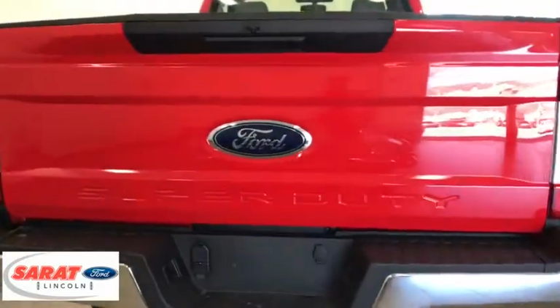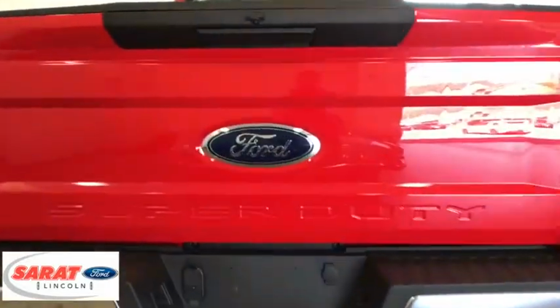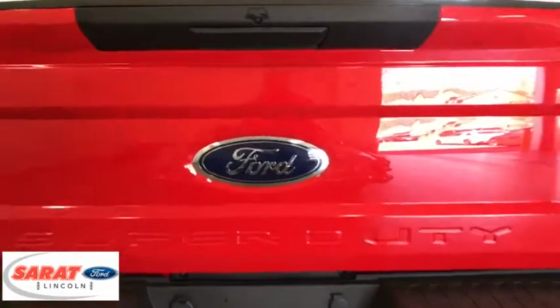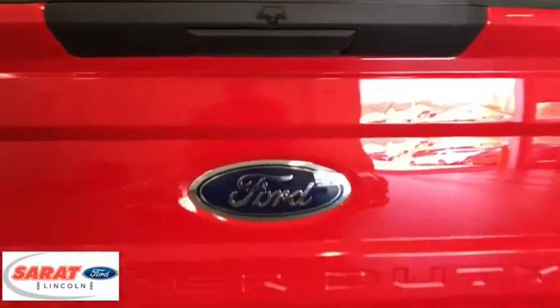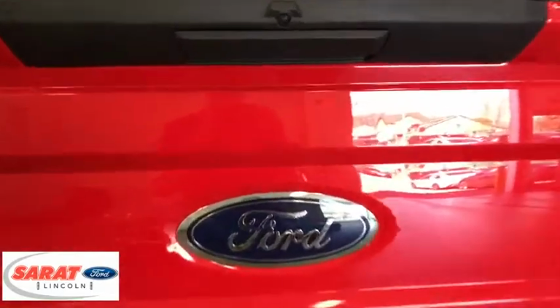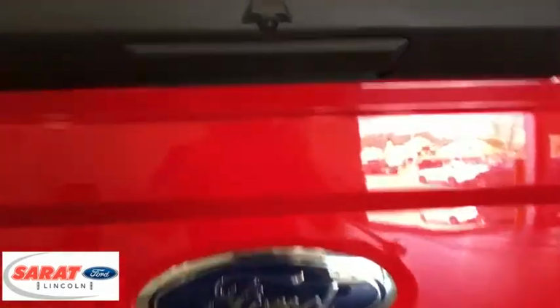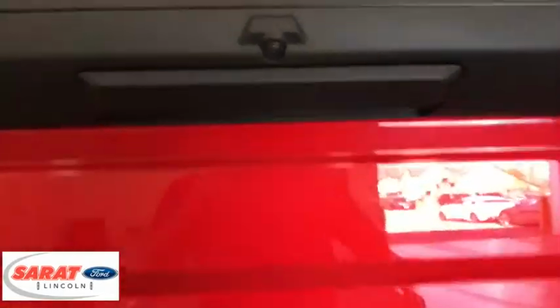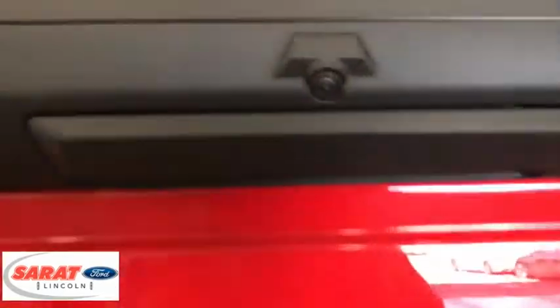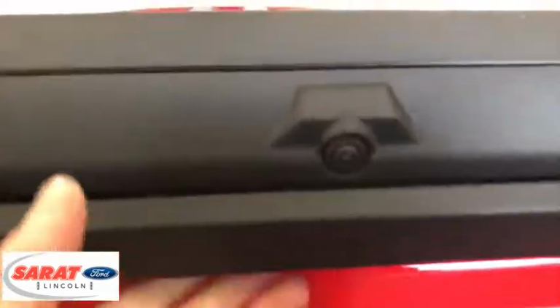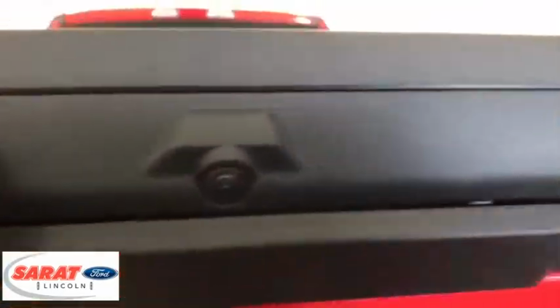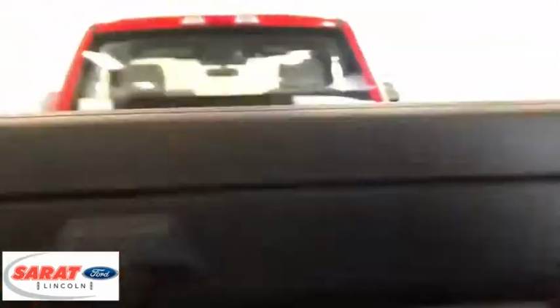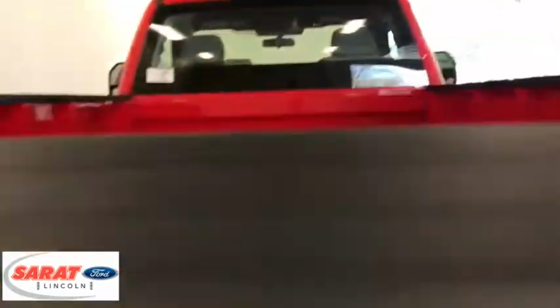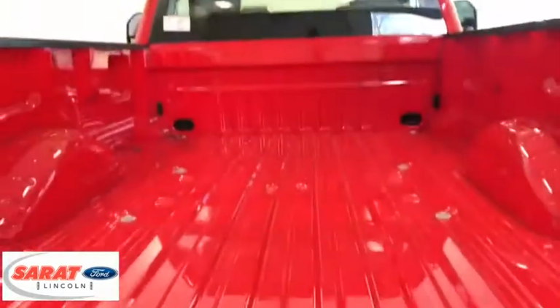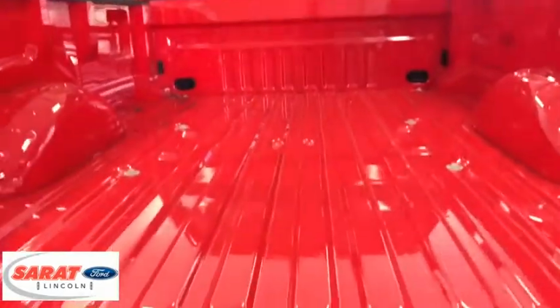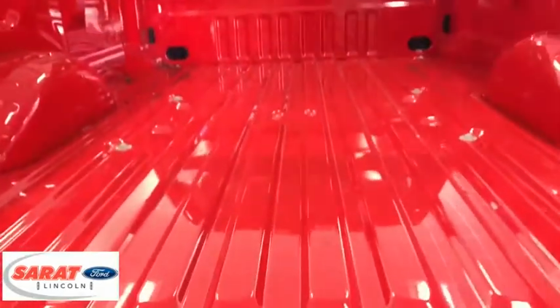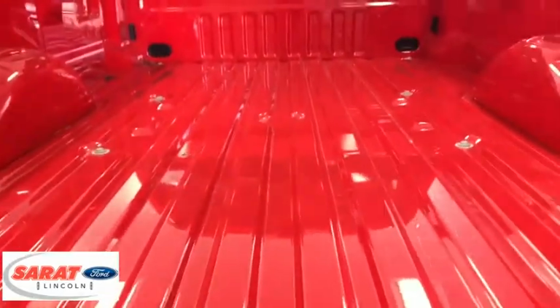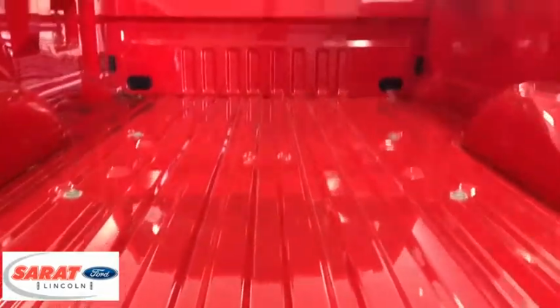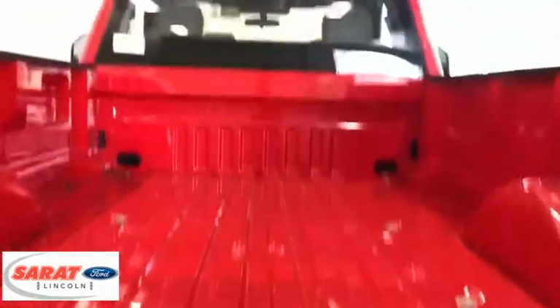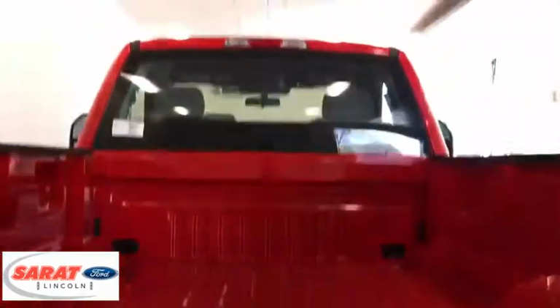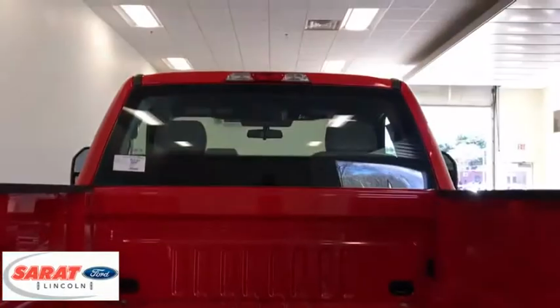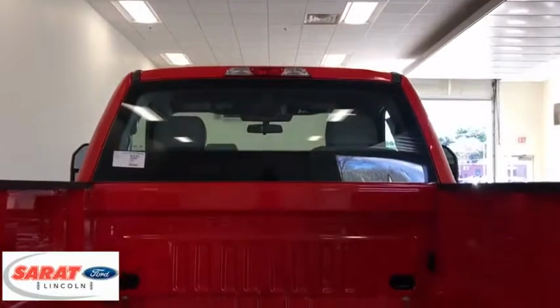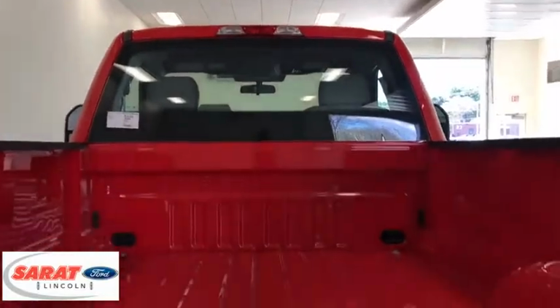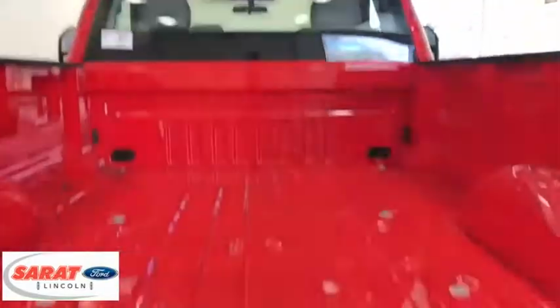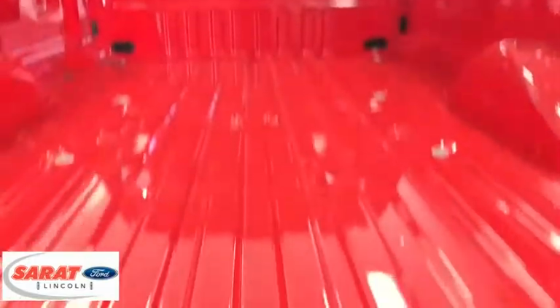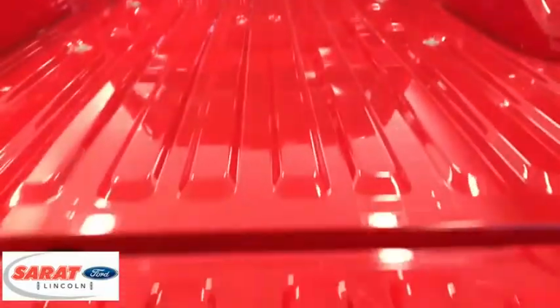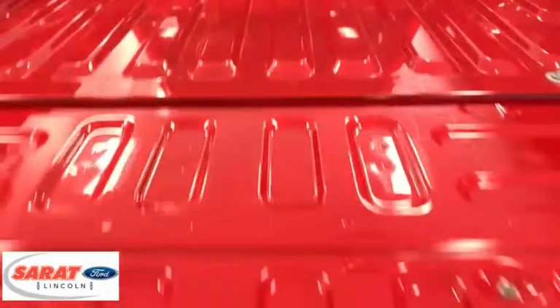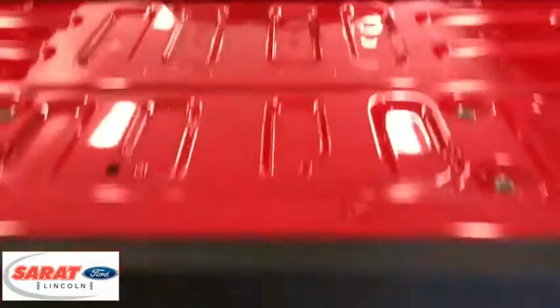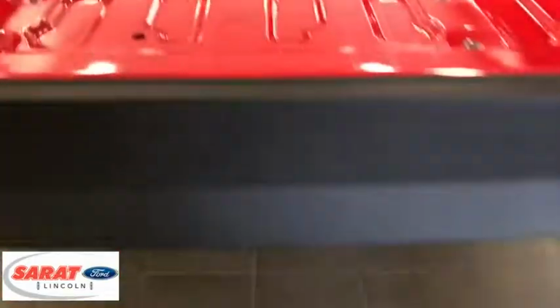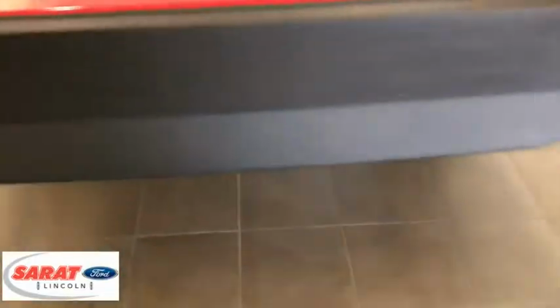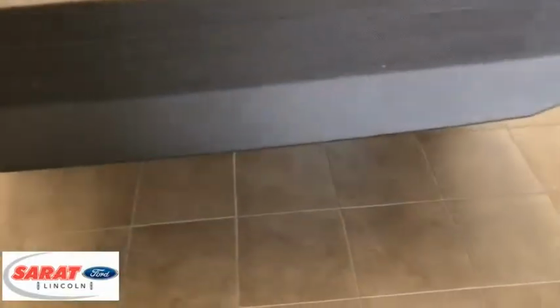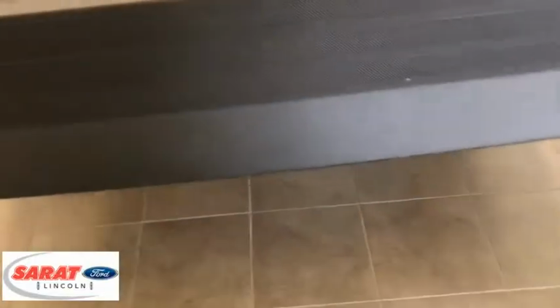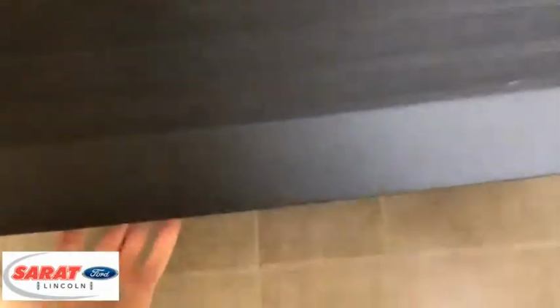Front license plate bracket, black door handles, four-piece floor mat set. This isn't just a vehicle — it's an experience. So stop in for a test drive today.